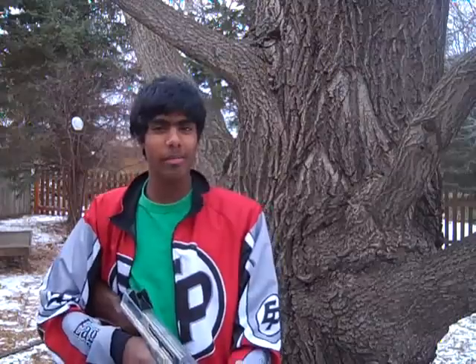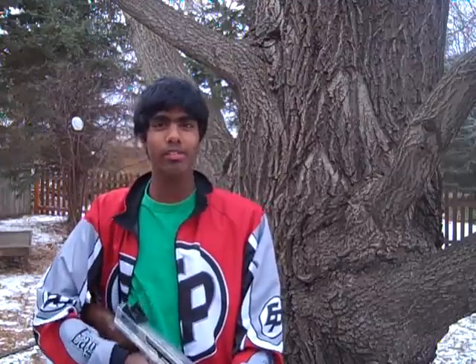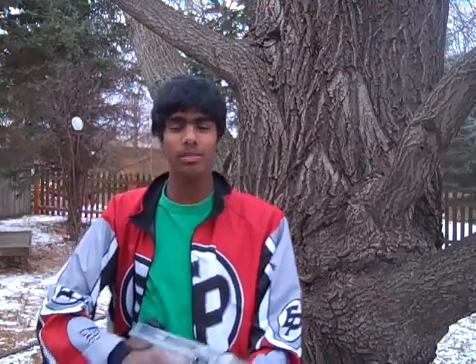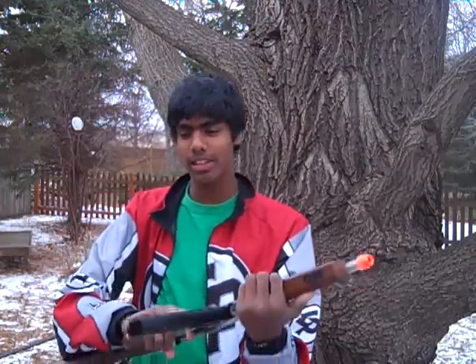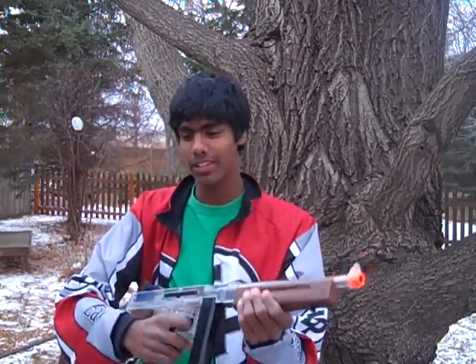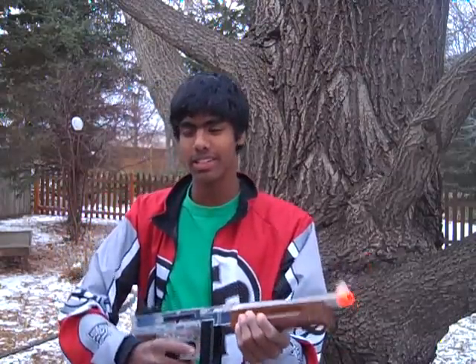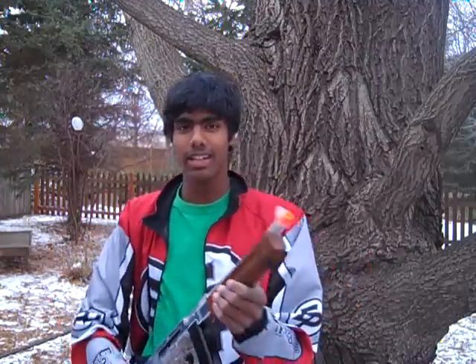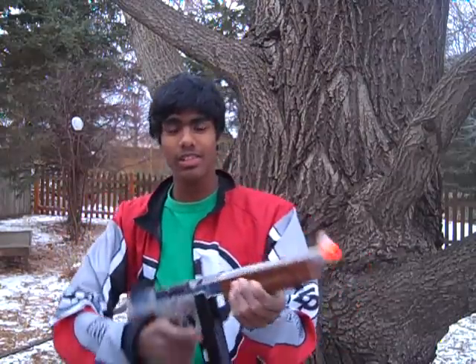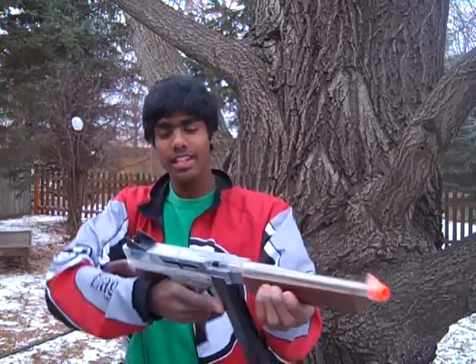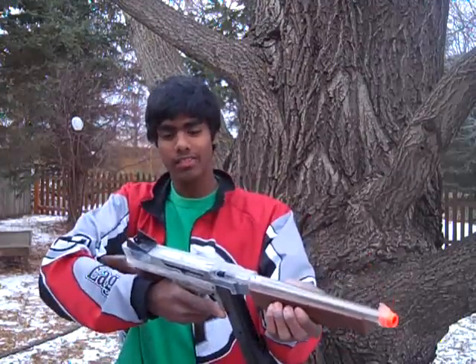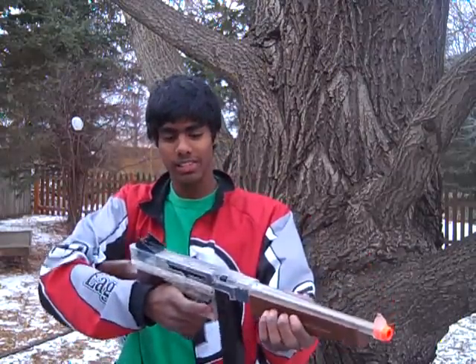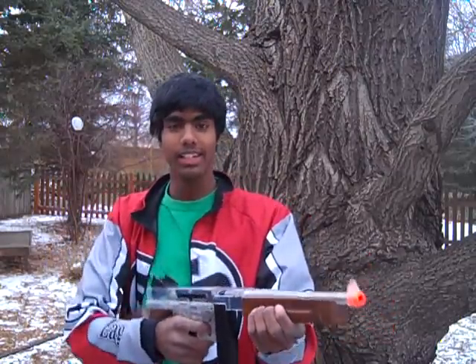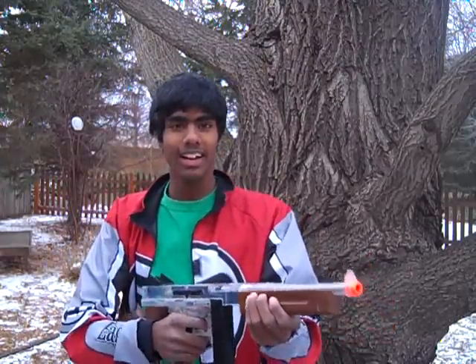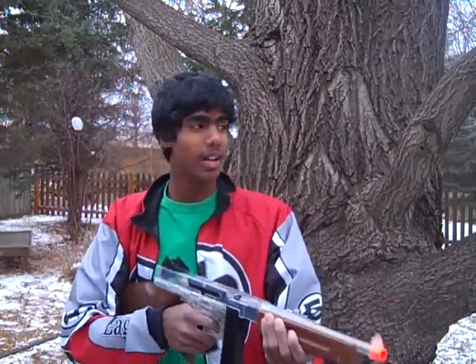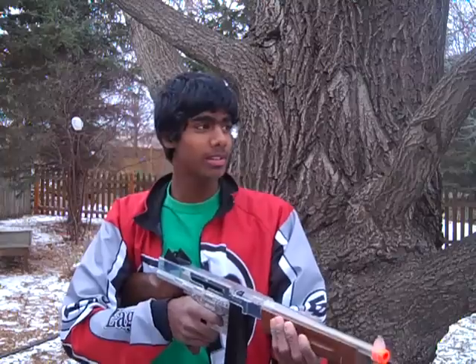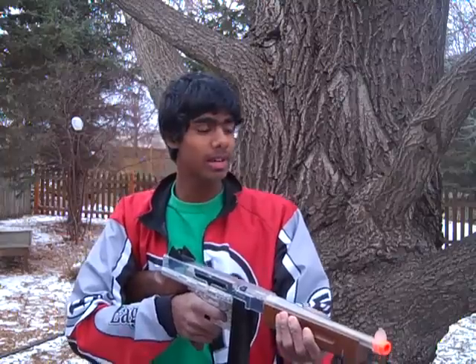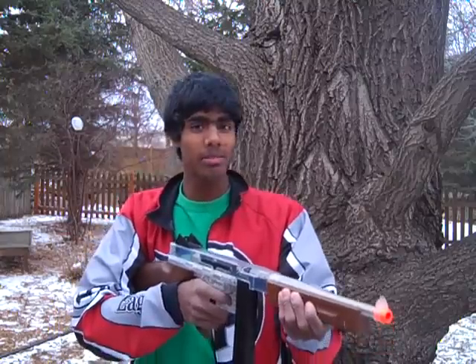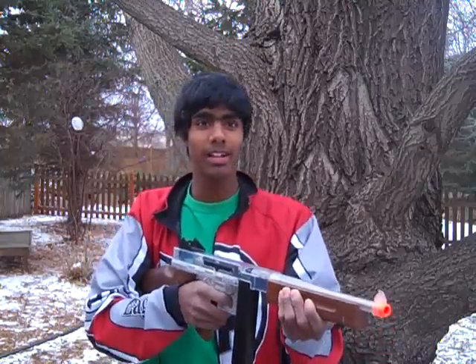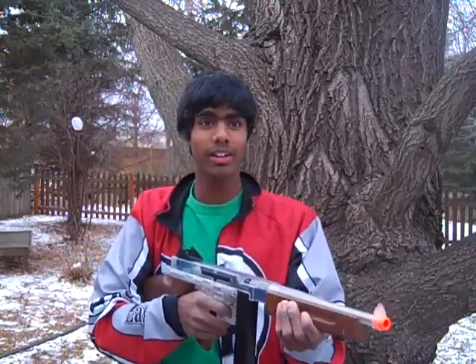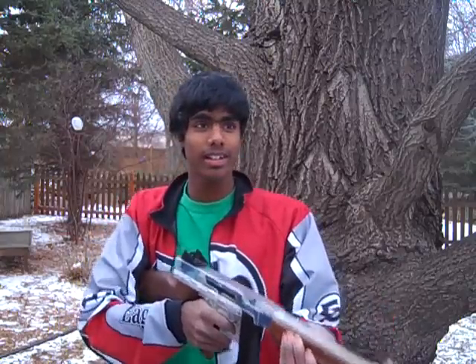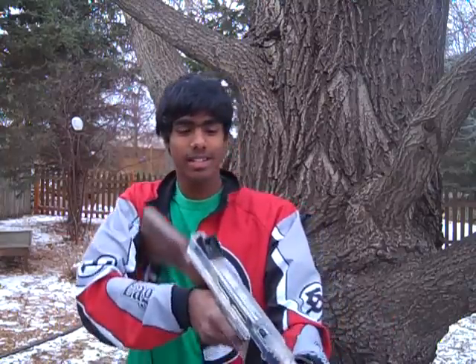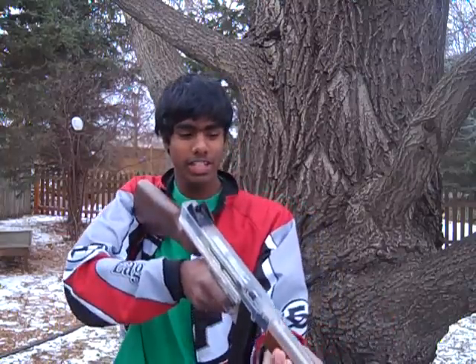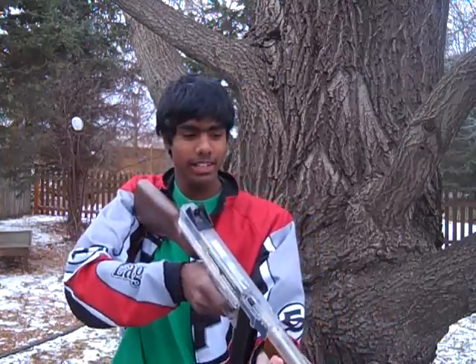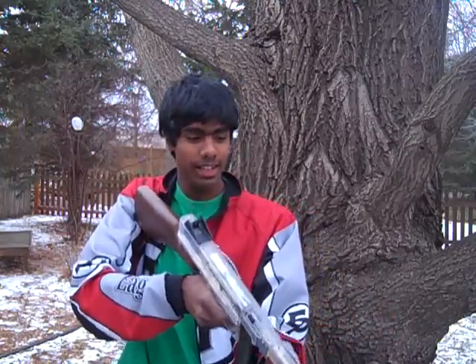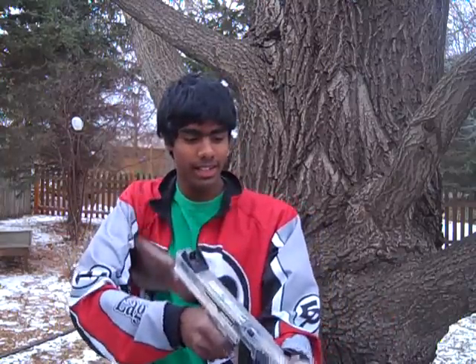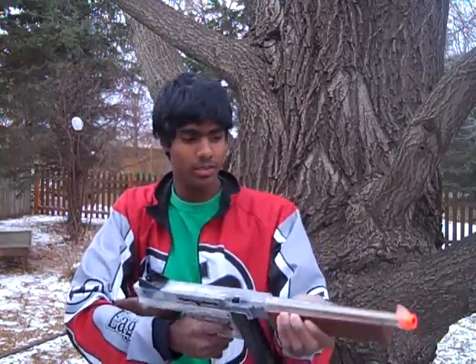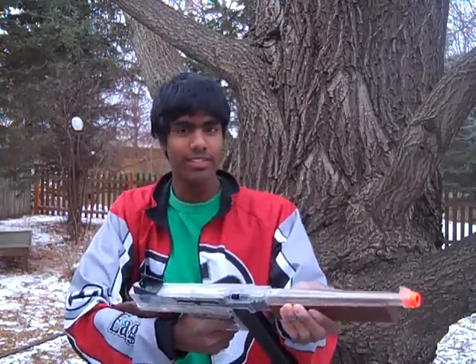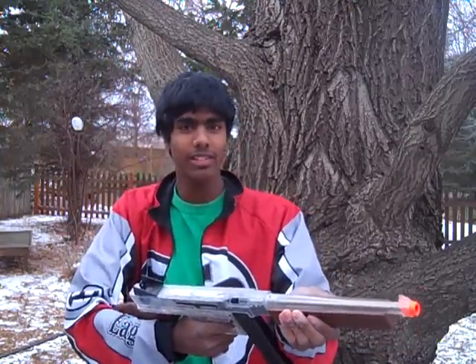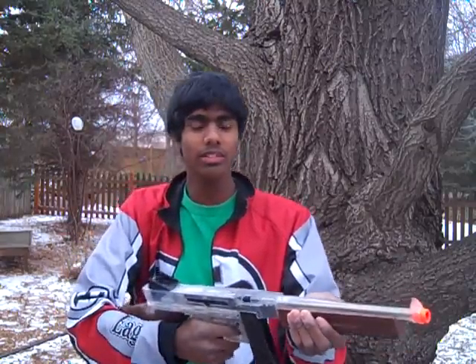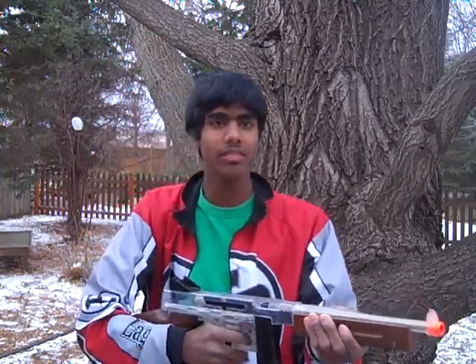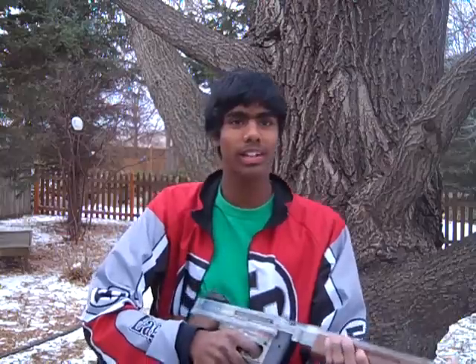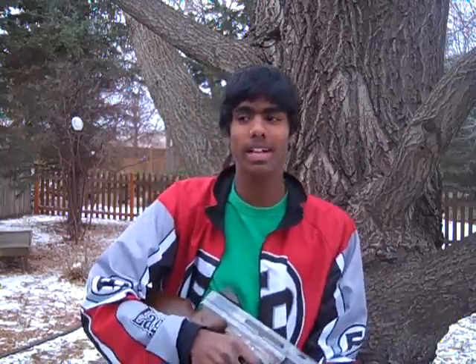Today I'm going to review some airsoft guns. As you can see here, I have a Thompson M1A1. It's a submachine gun and it has 320 FPS.